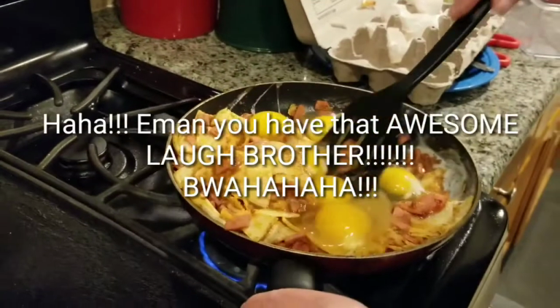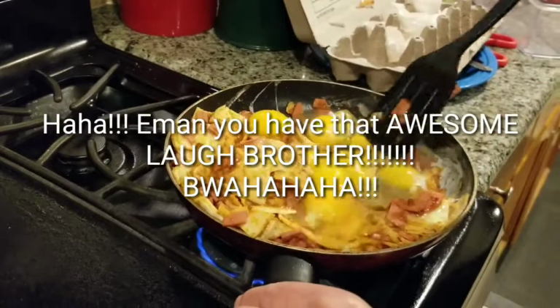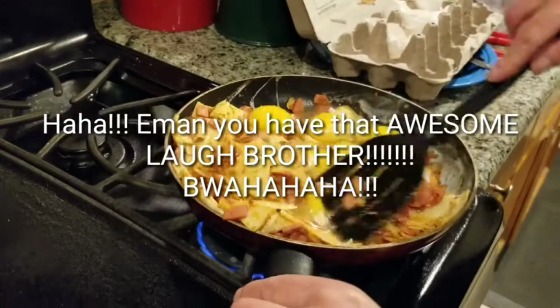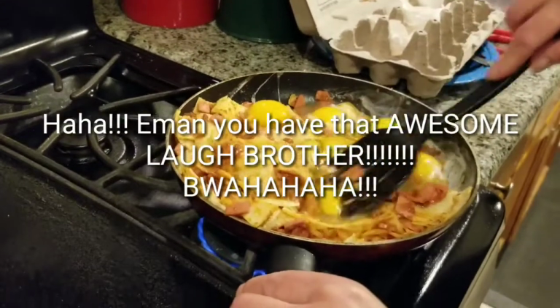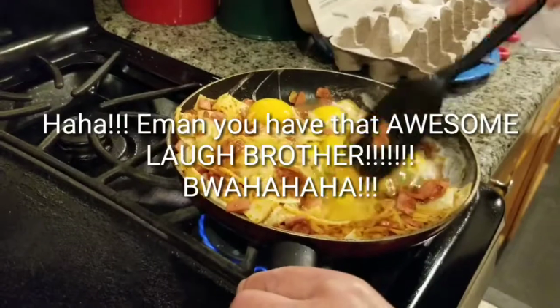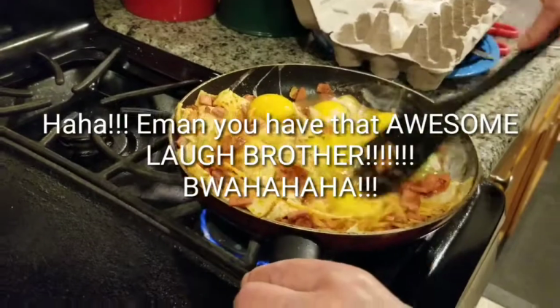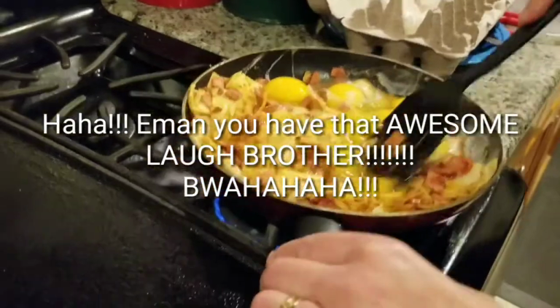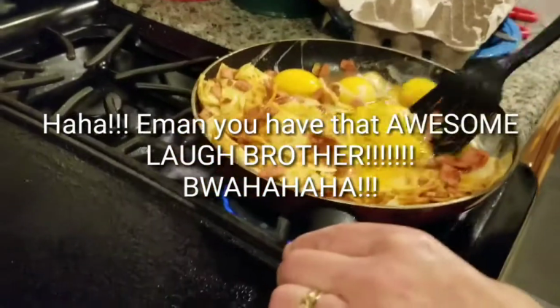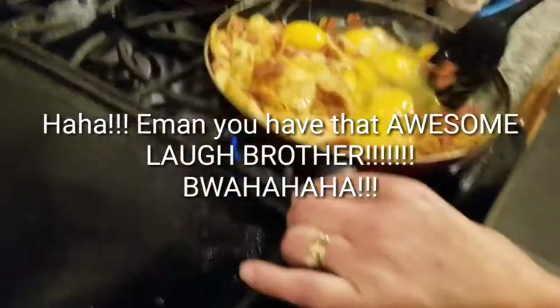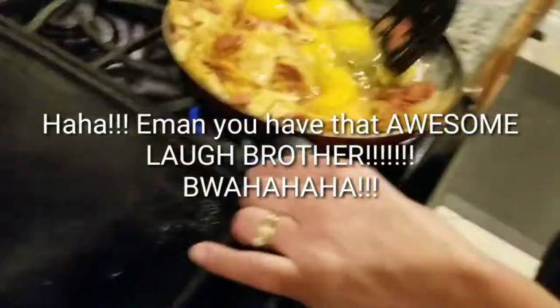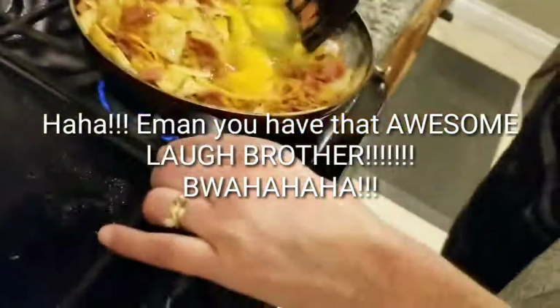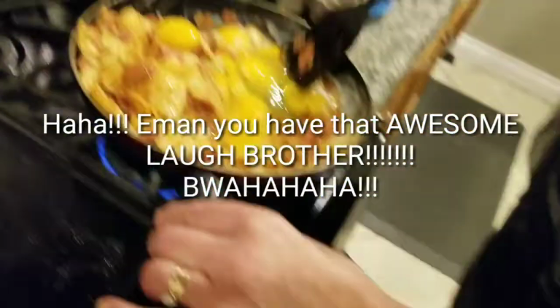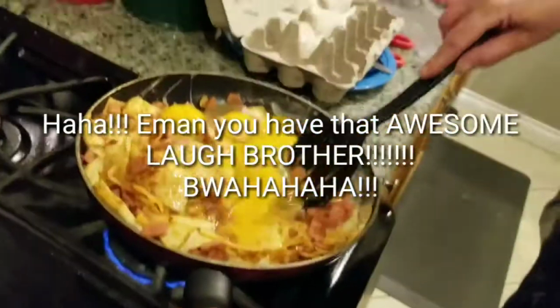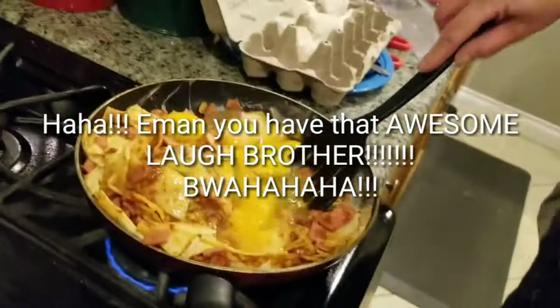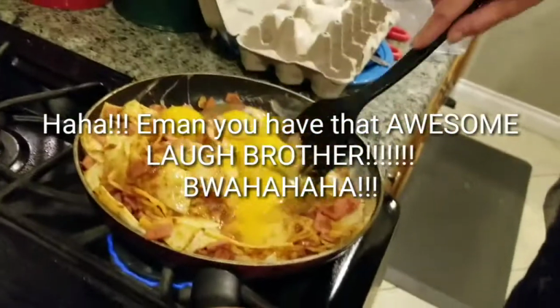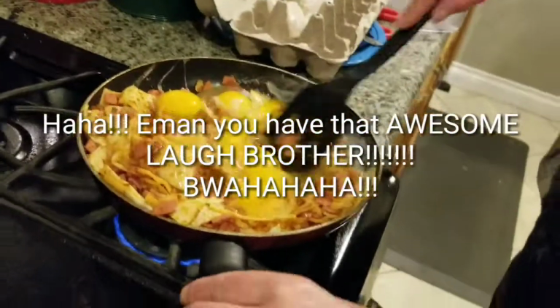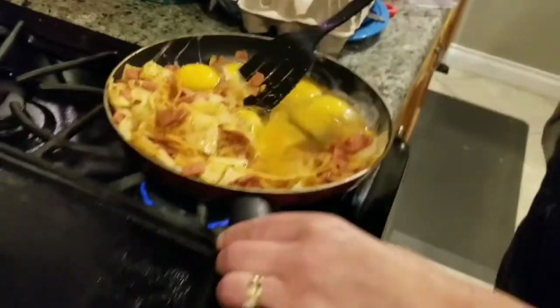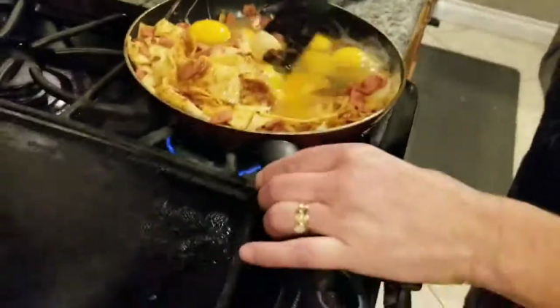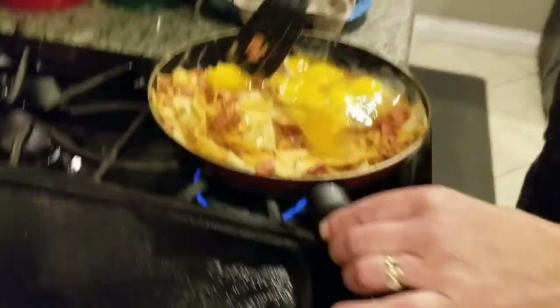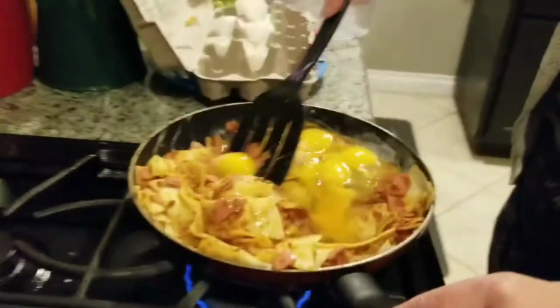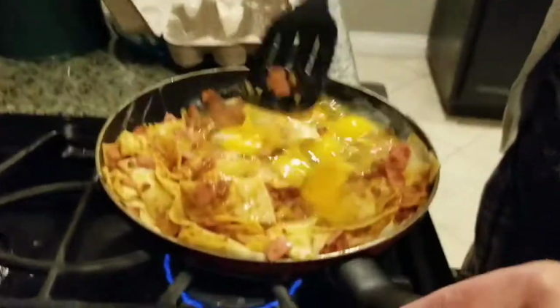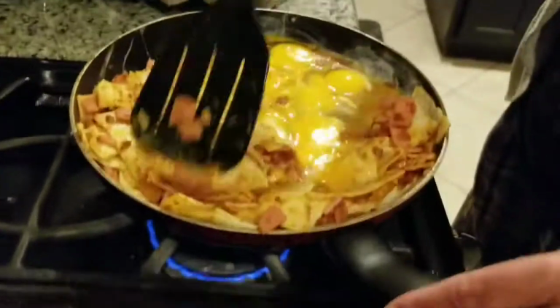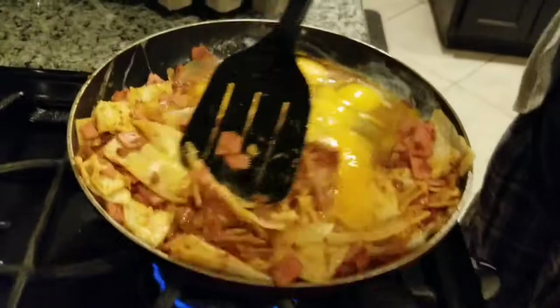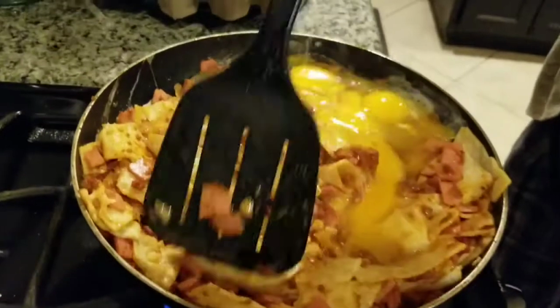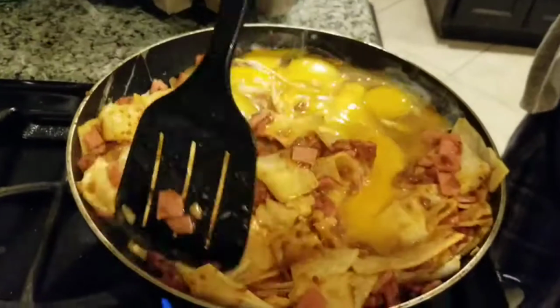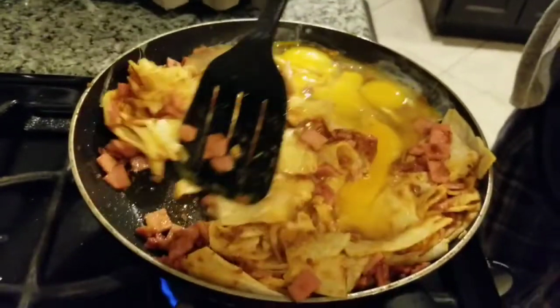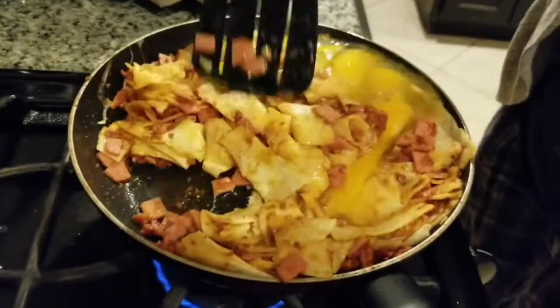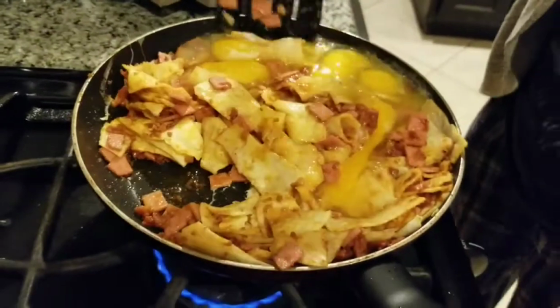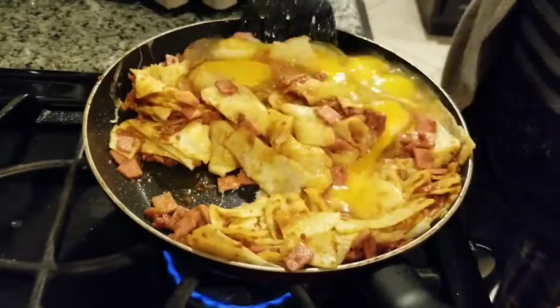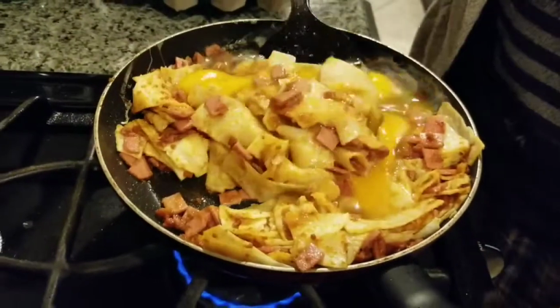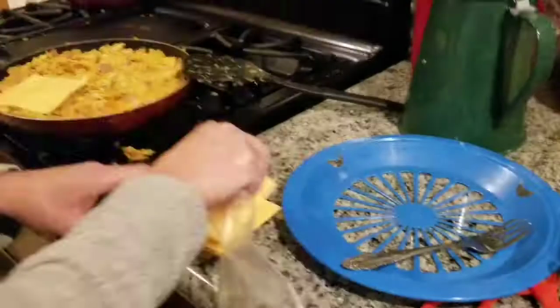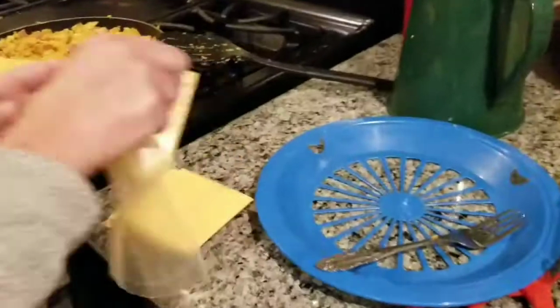I'm going to have to decide if you want more eggs. Alright, here we are scrambling it up, just showing you what it looks like, and I'll come back with the finished pot.